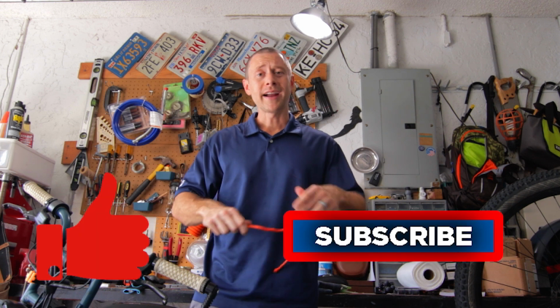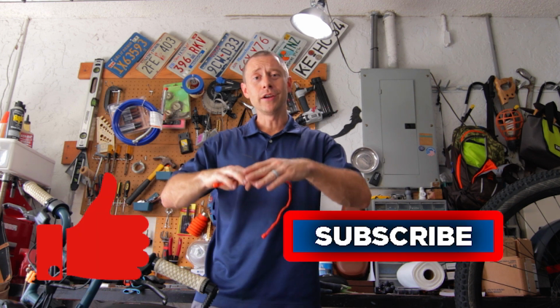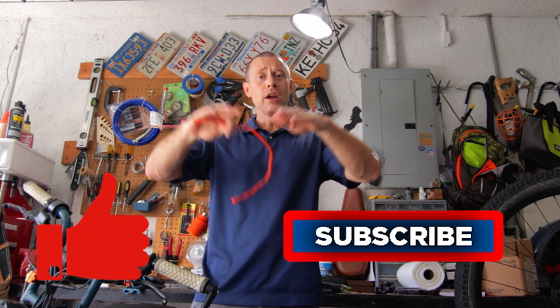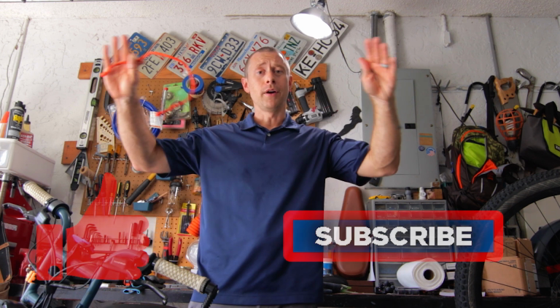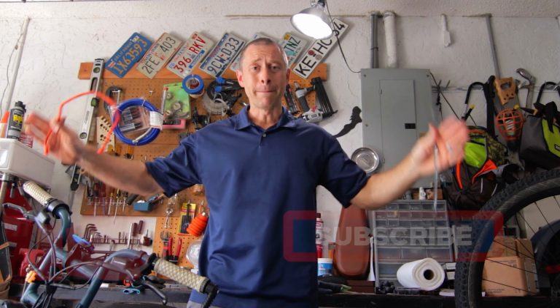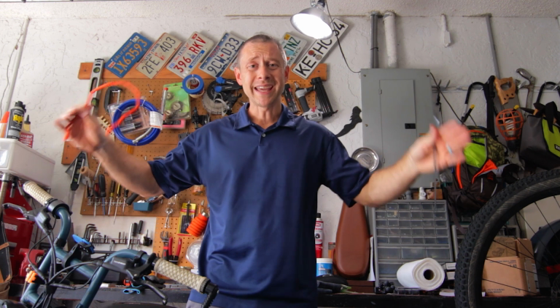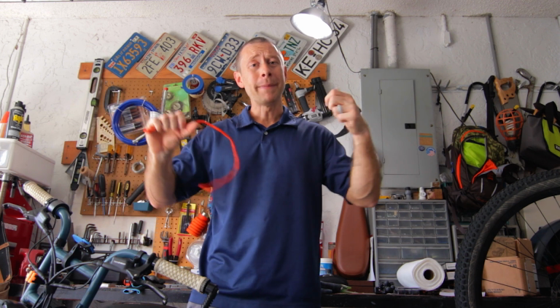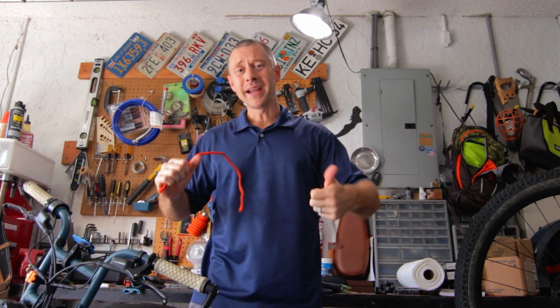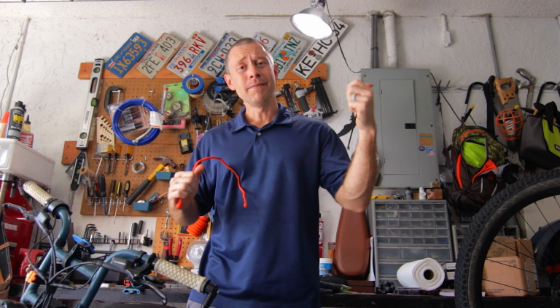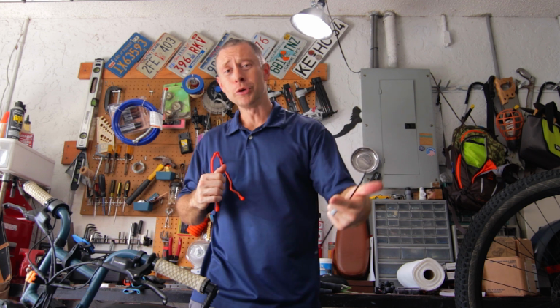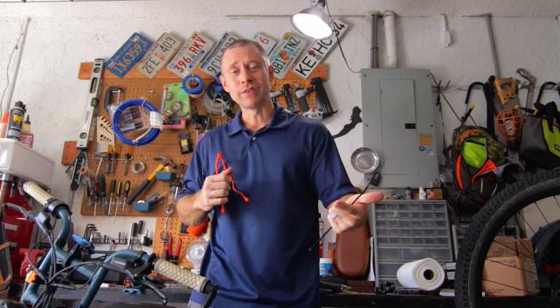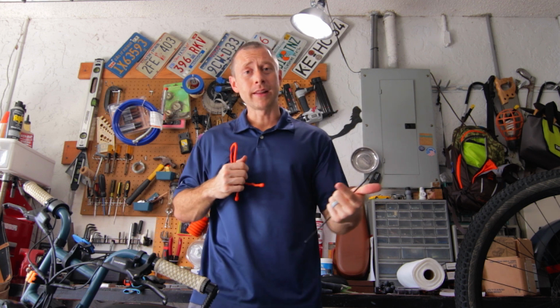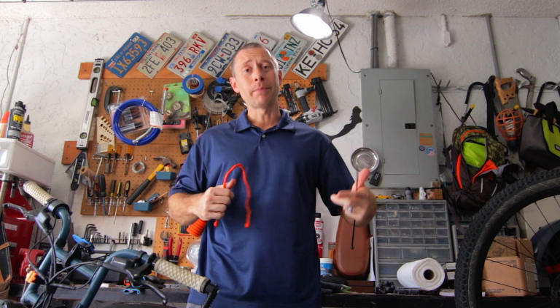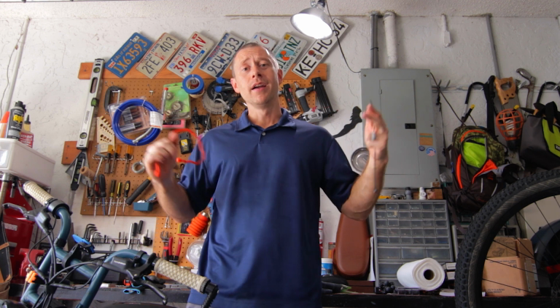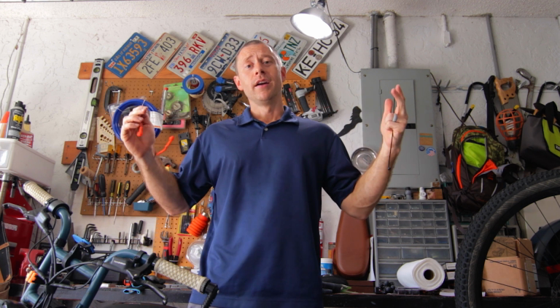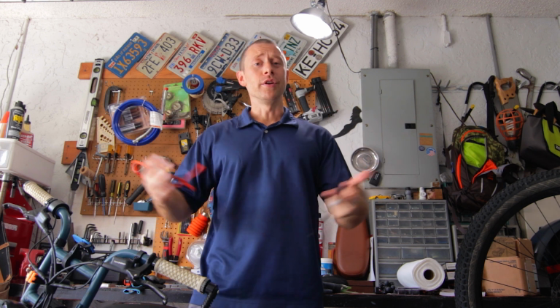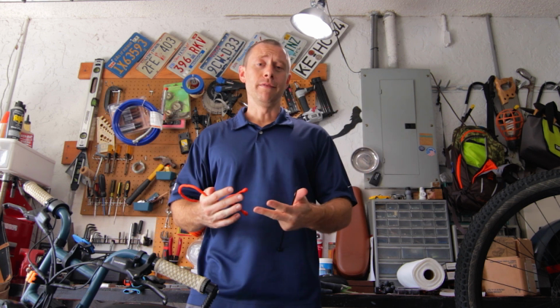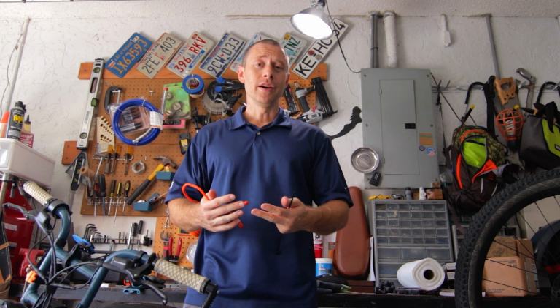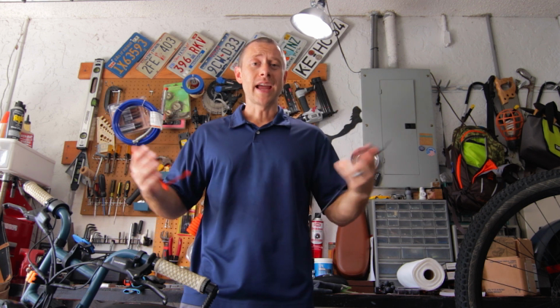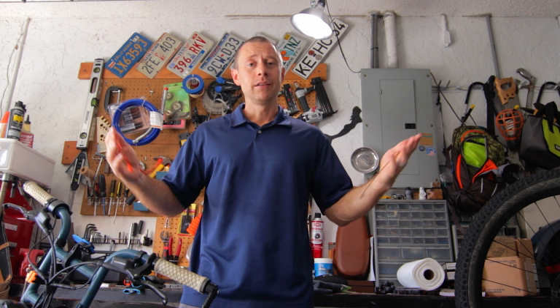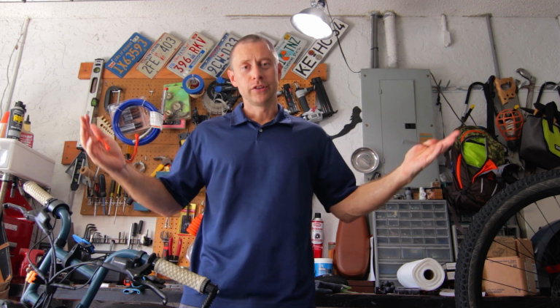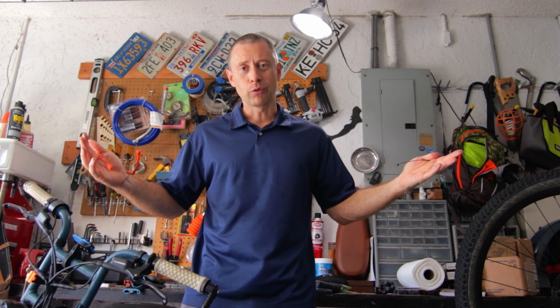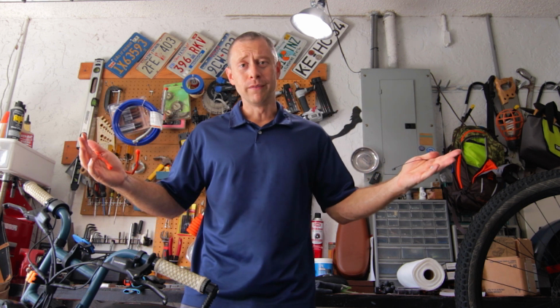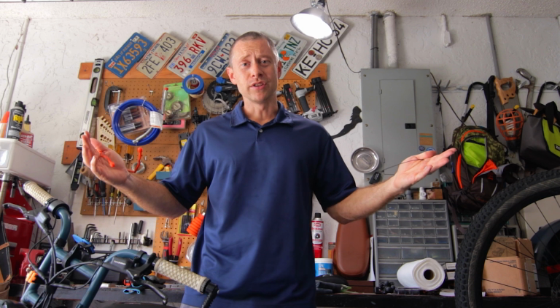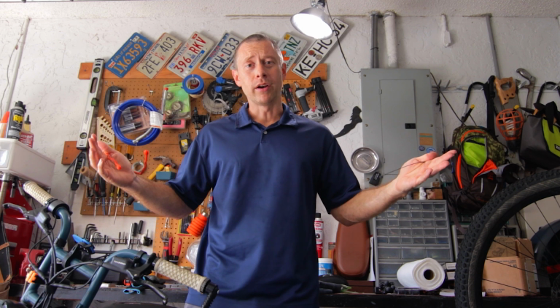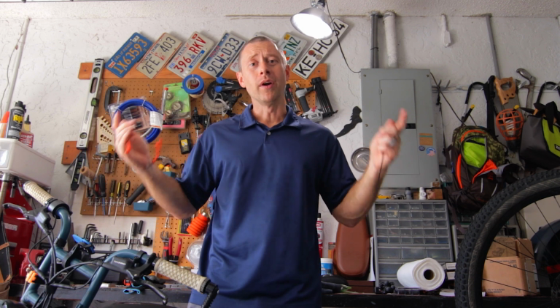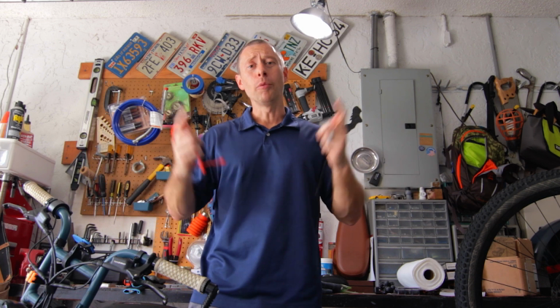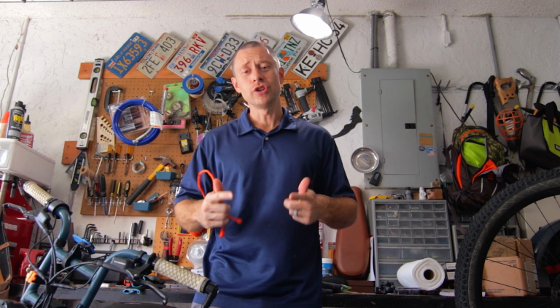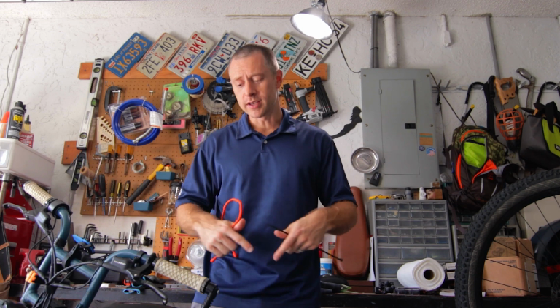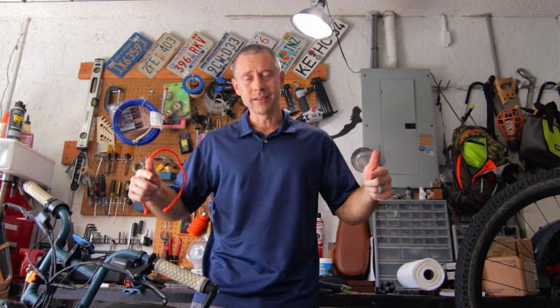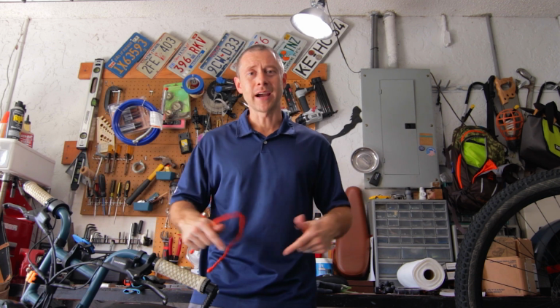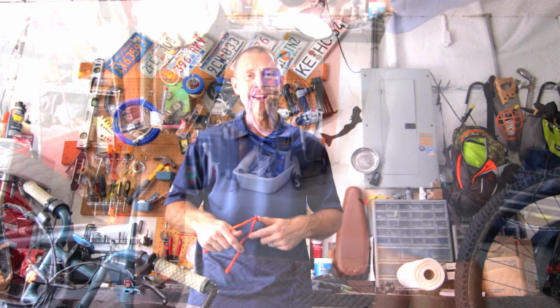I've got videos from biking, mountain biking, the Super 73 electric bike, do-it-yourself videos, and some crypto videos as well. I hope you guys enjoy this — let's hop right in.